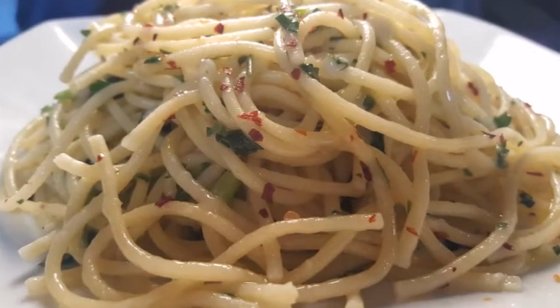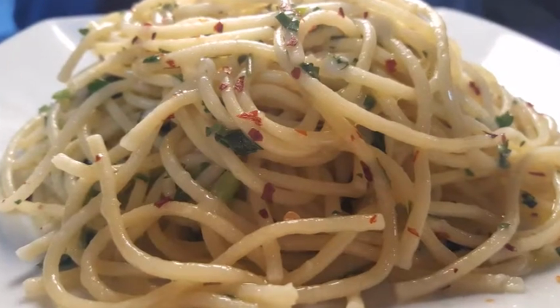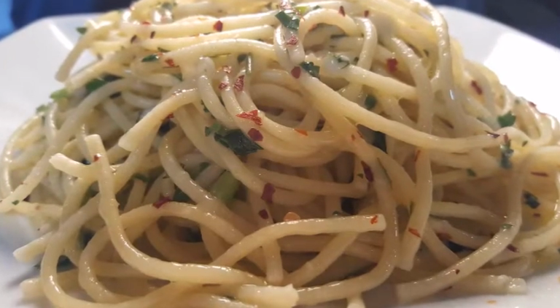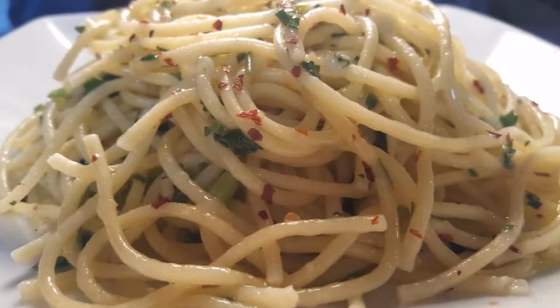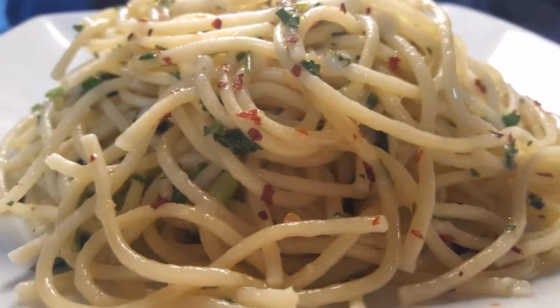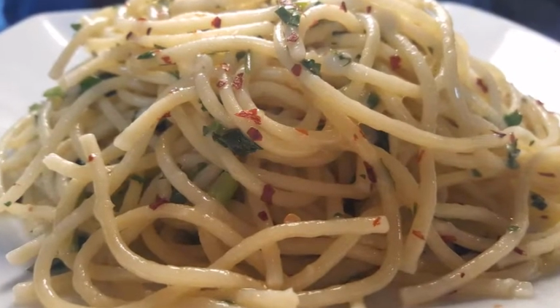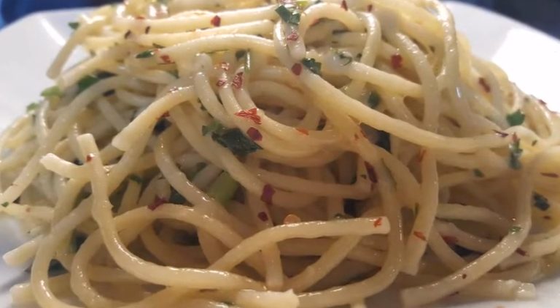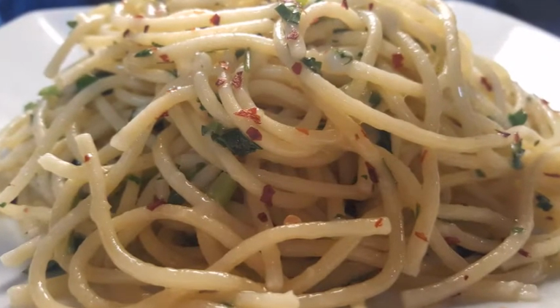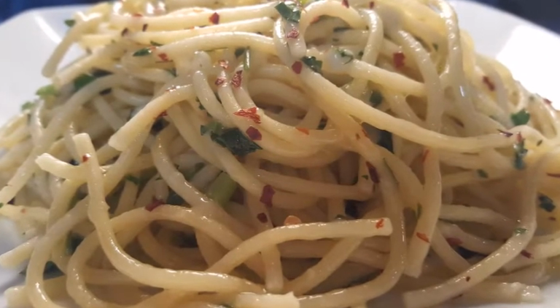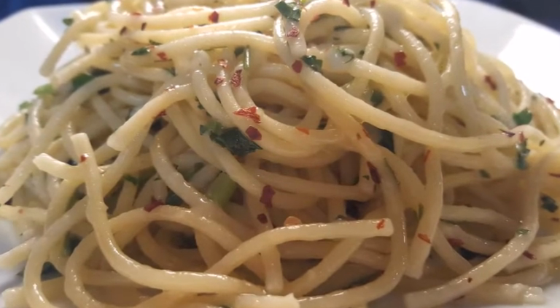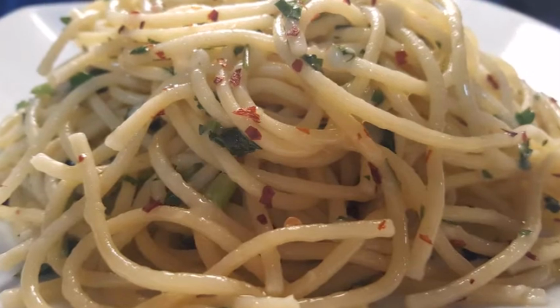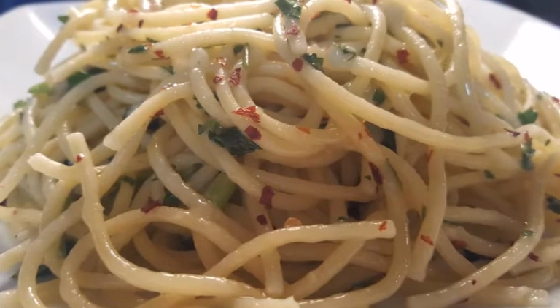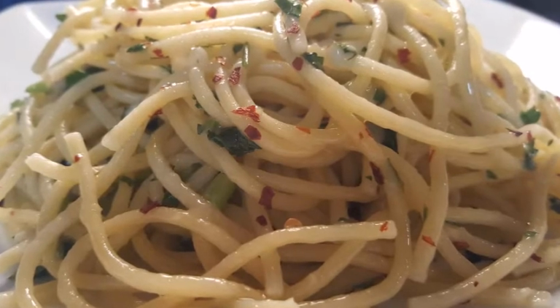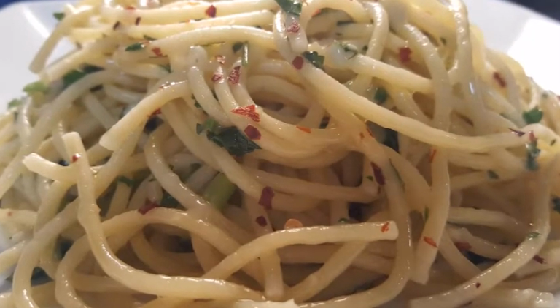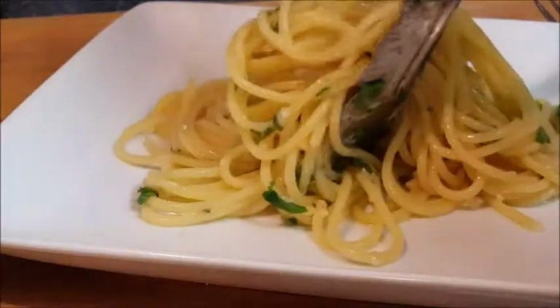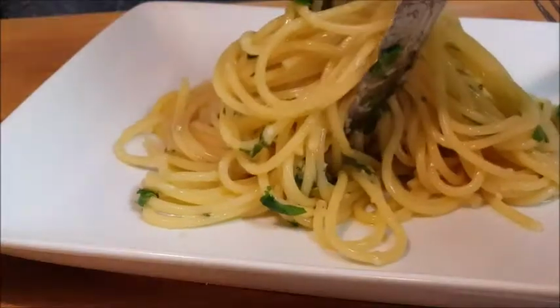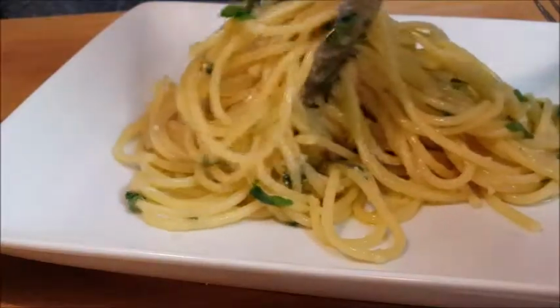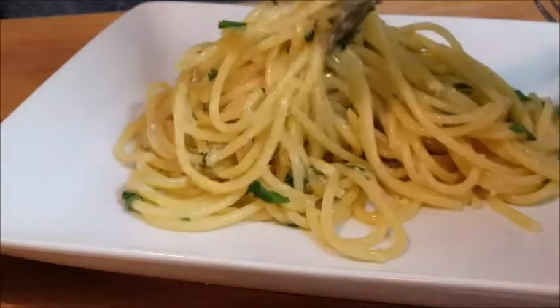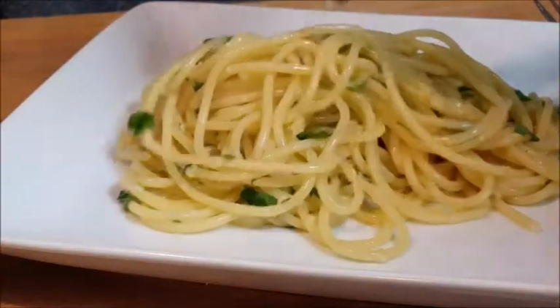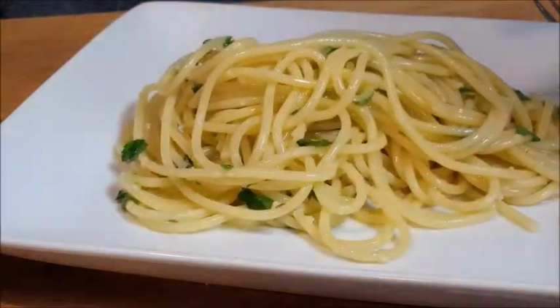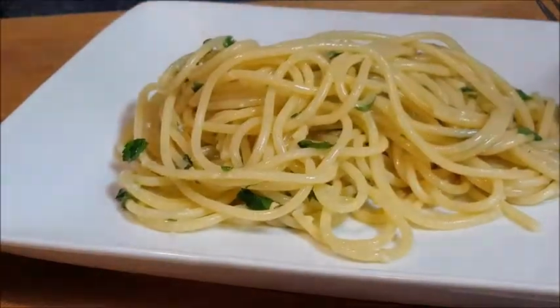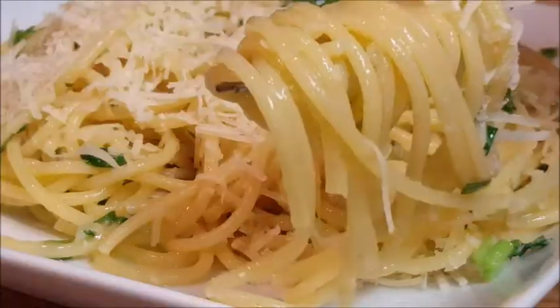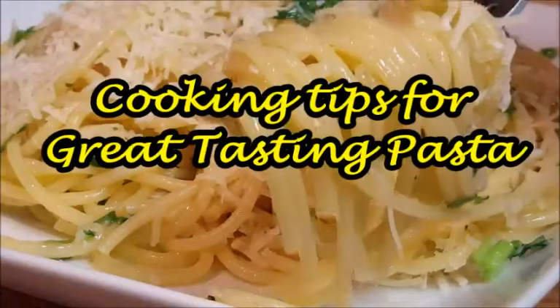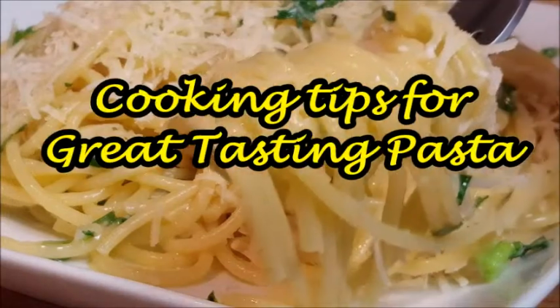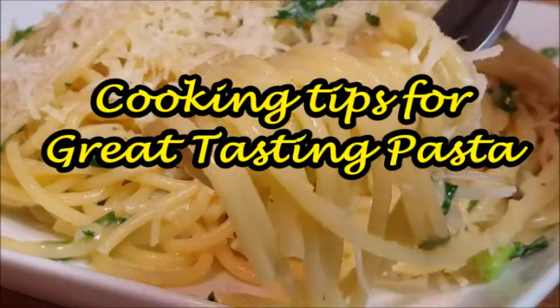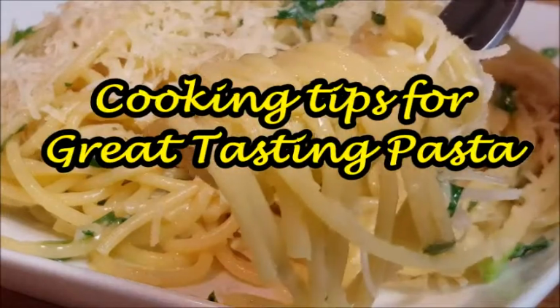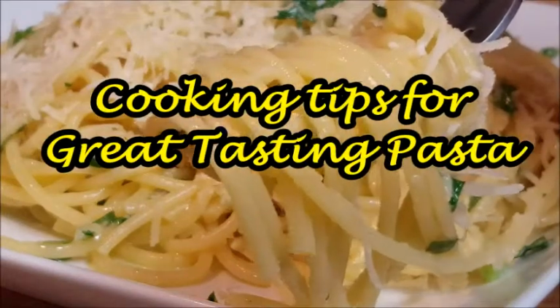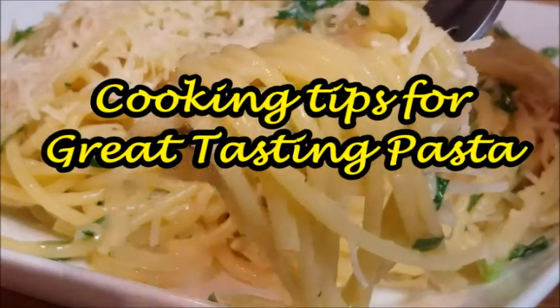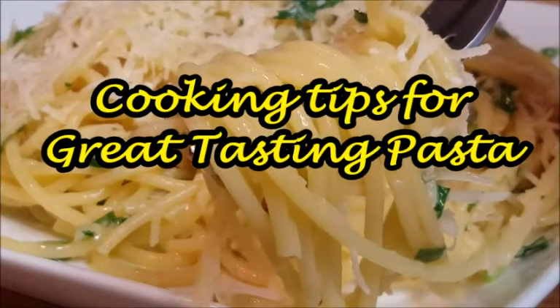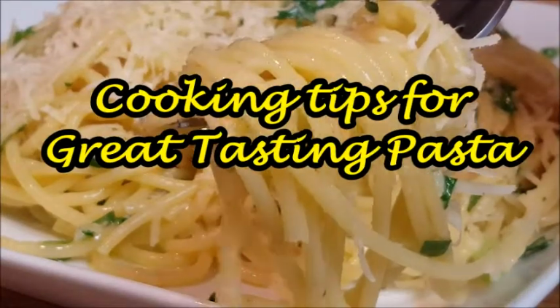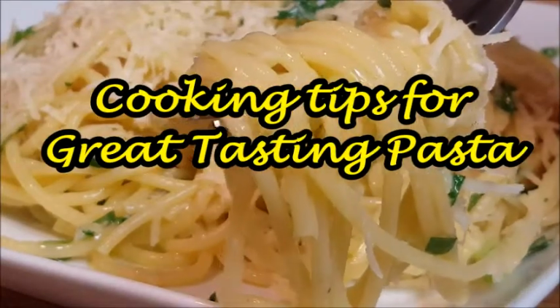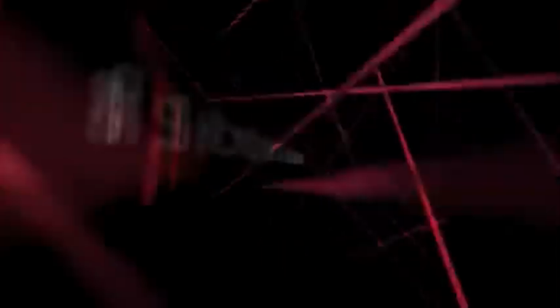Sometimes we wonder how come our pasta in our own kitchen doesn't taste as good as it does in restaurants. Well, there are five tips that chefs know. Stay with me, I'll share those tips with you today. I'm Richard in the kitchen.